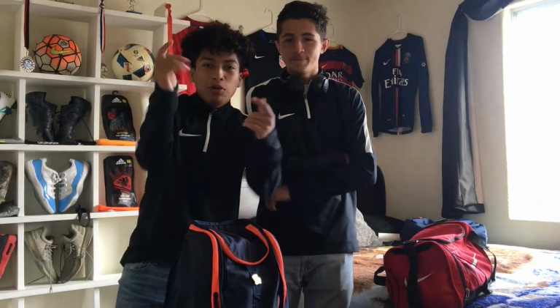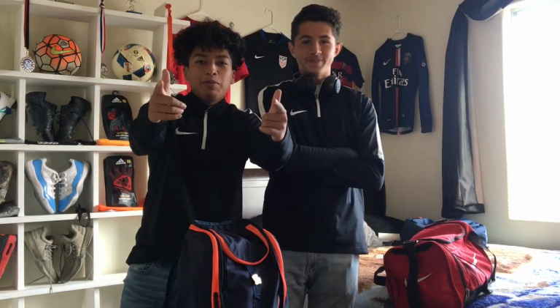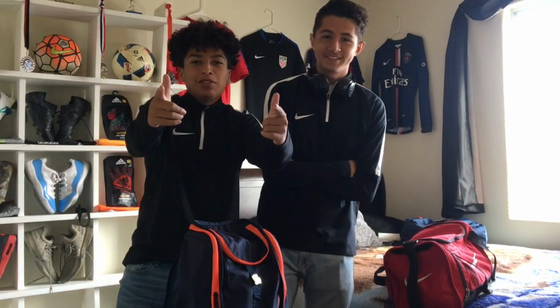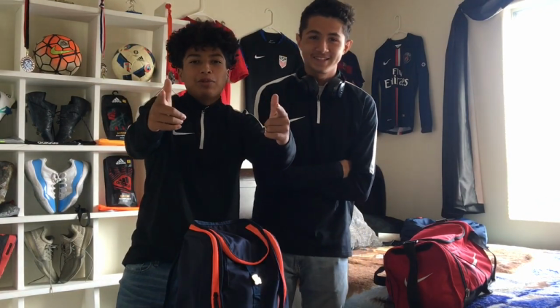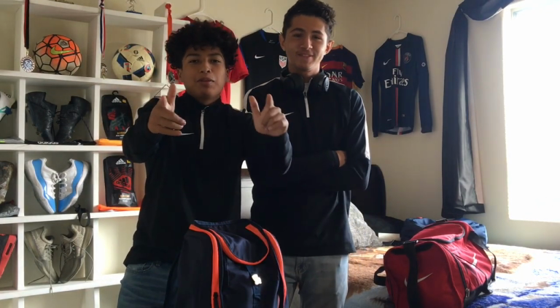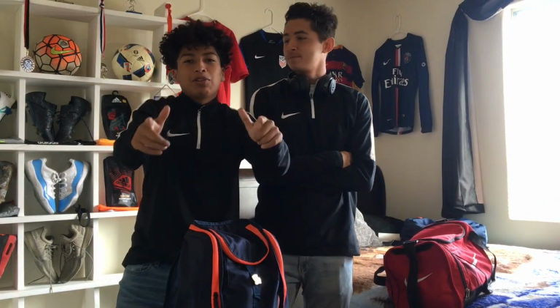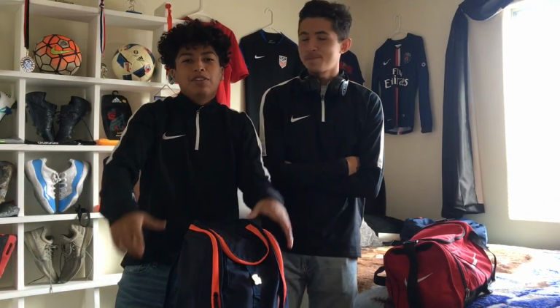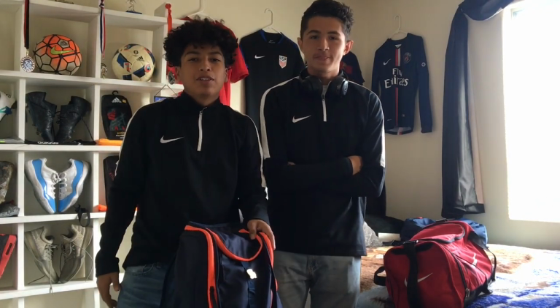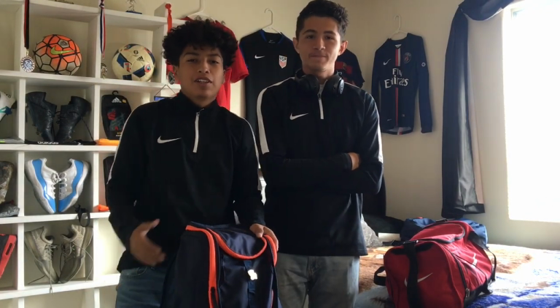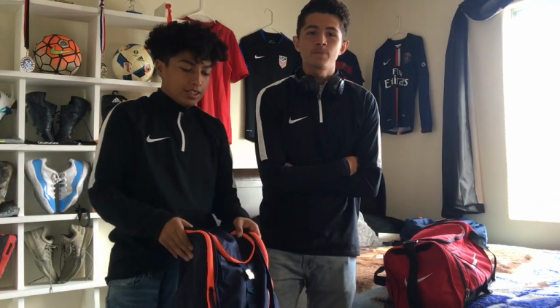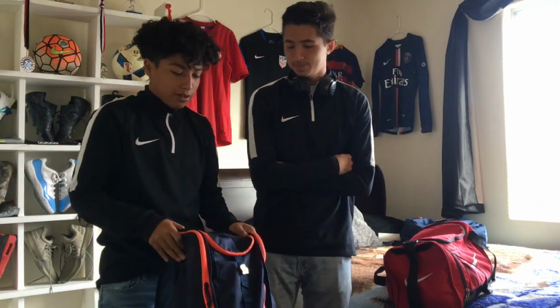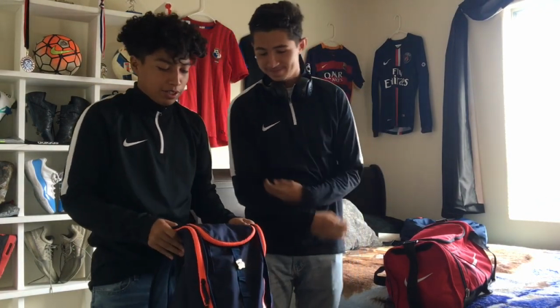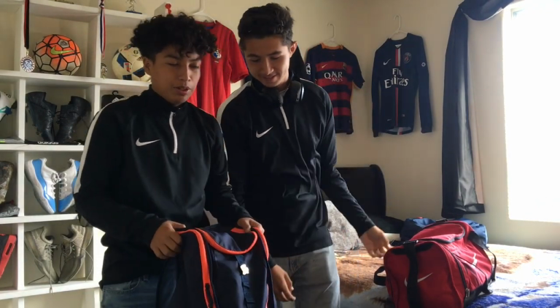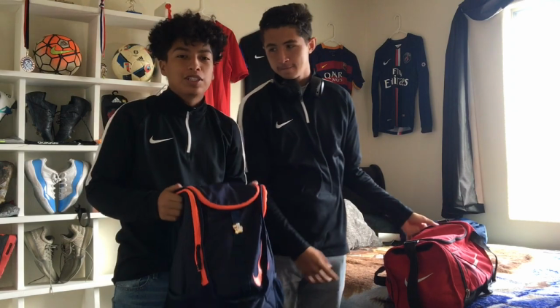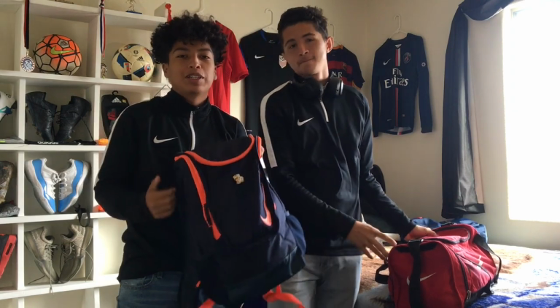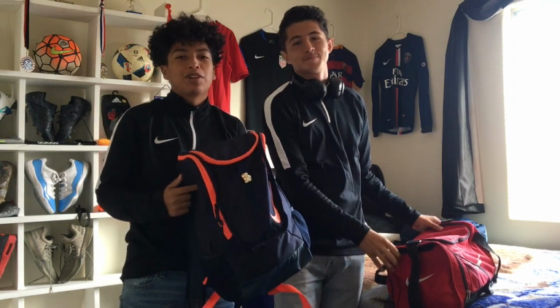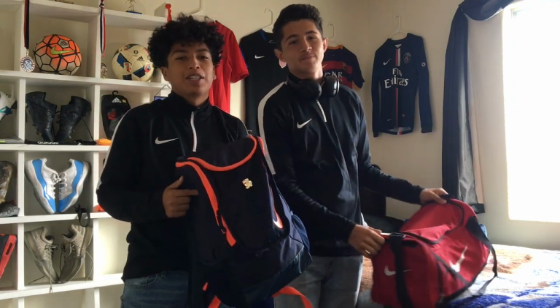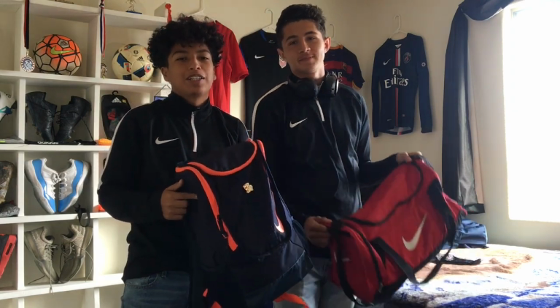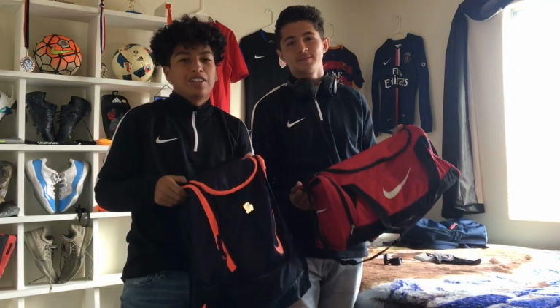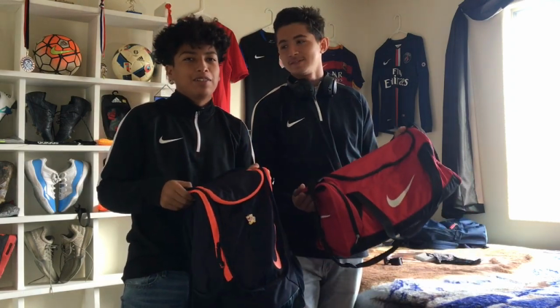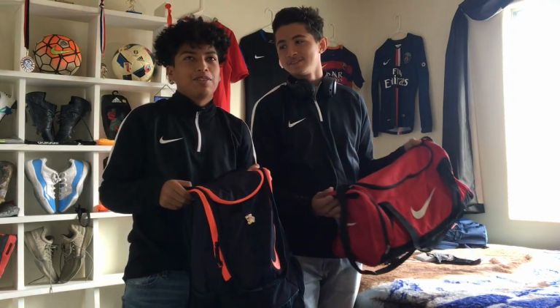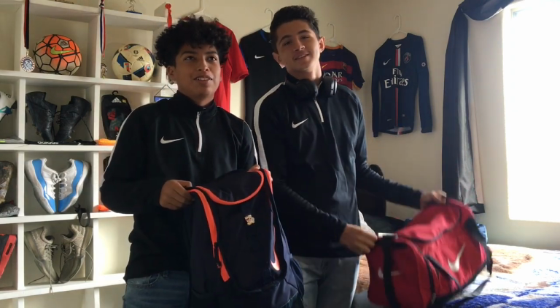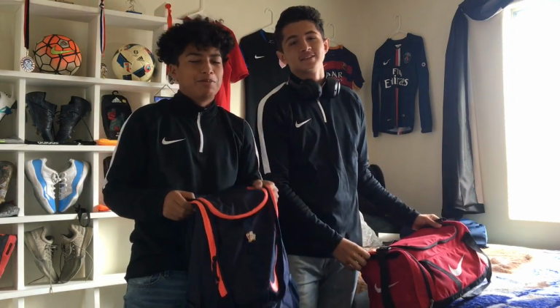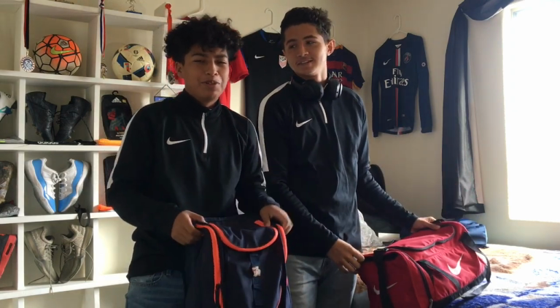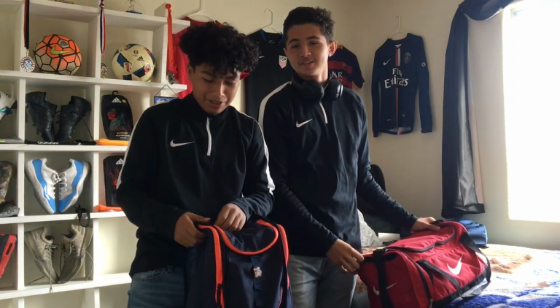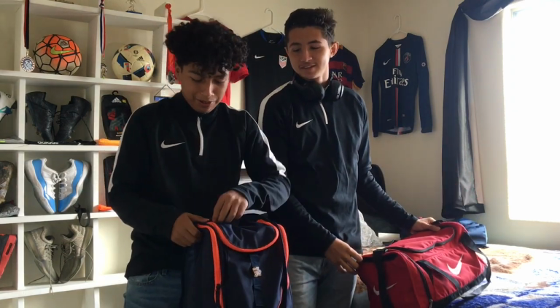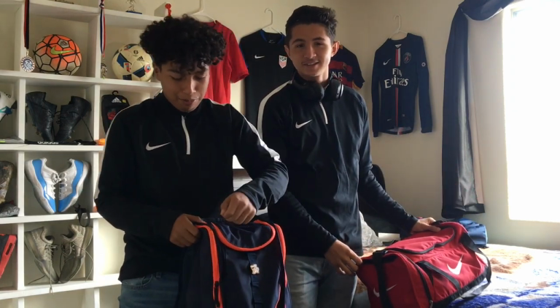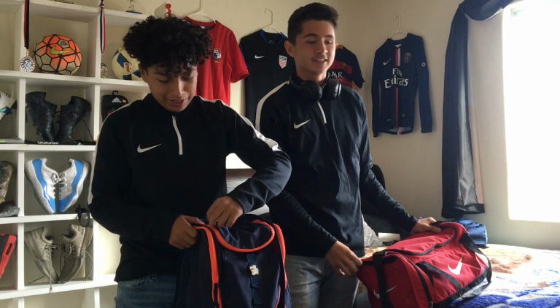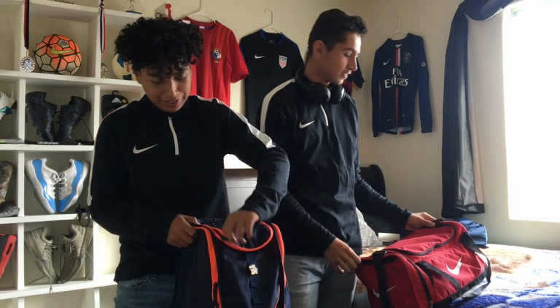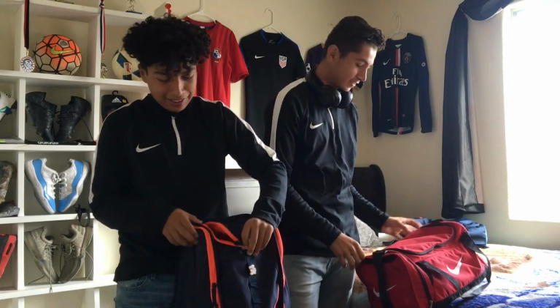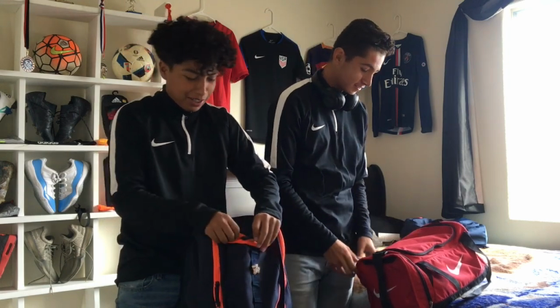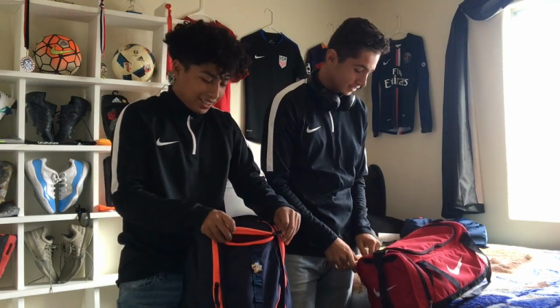What's up everybody? It's the United Boys here back with another video. Today we're gonna do a what's in my soccer bag review — or opening, I guess you can call it that.